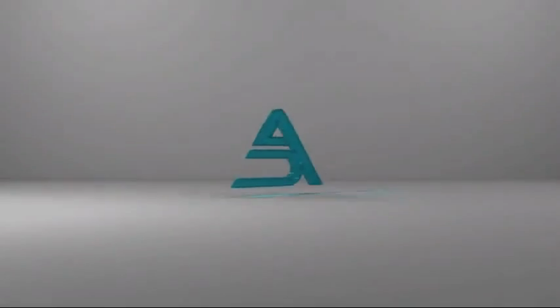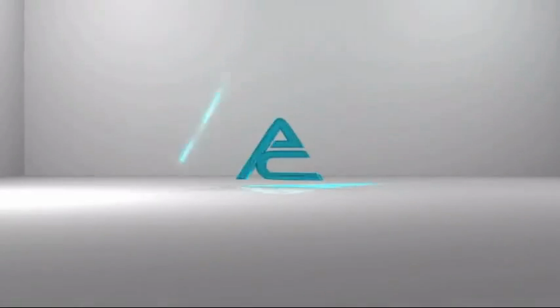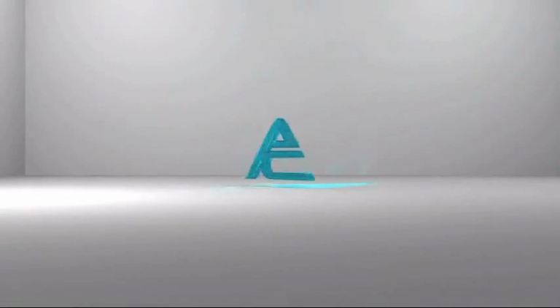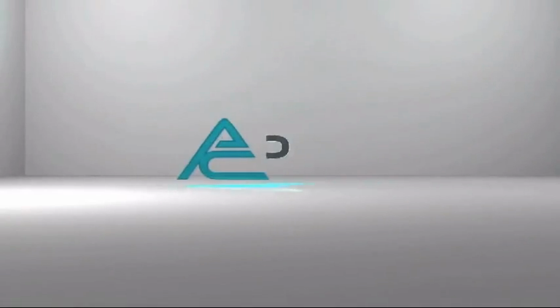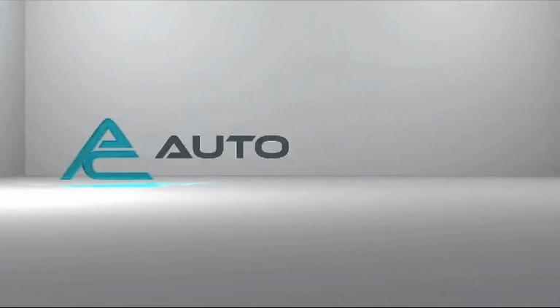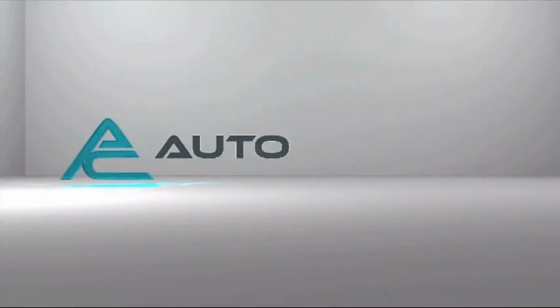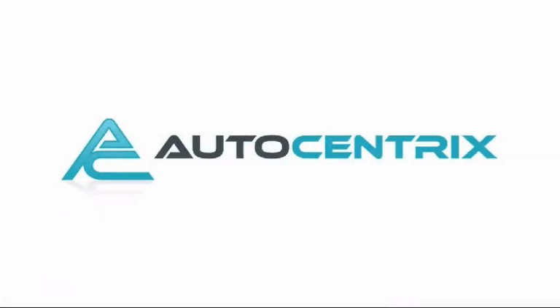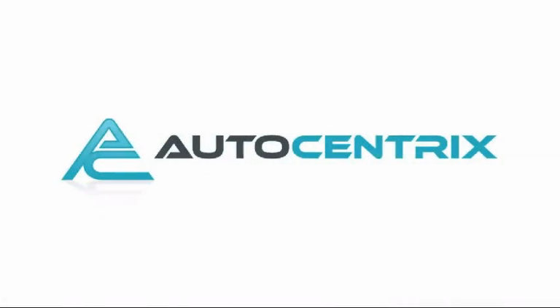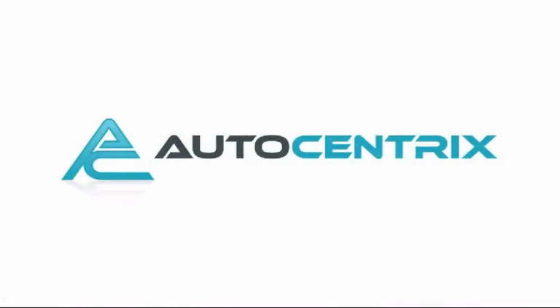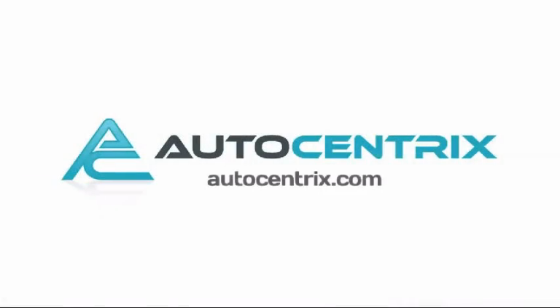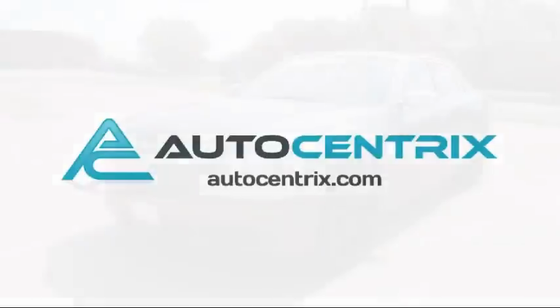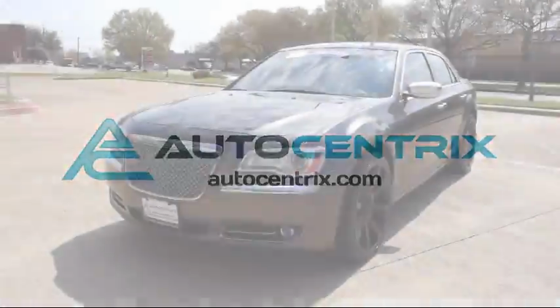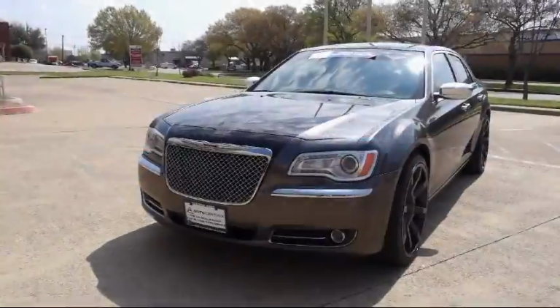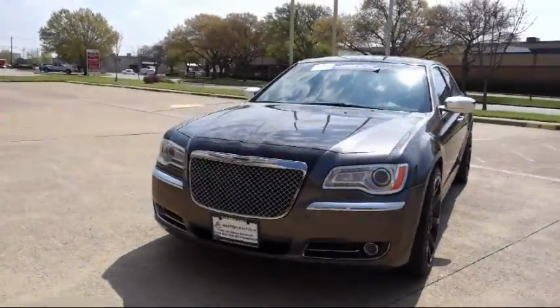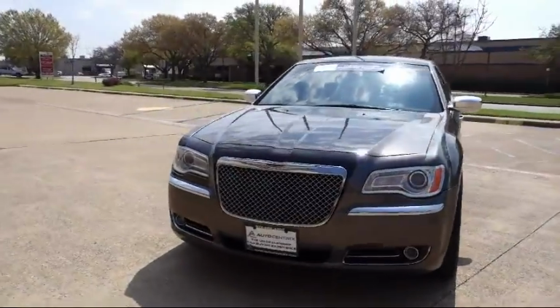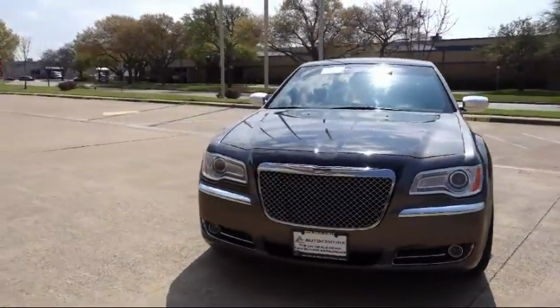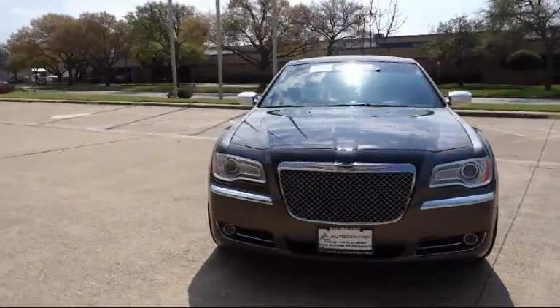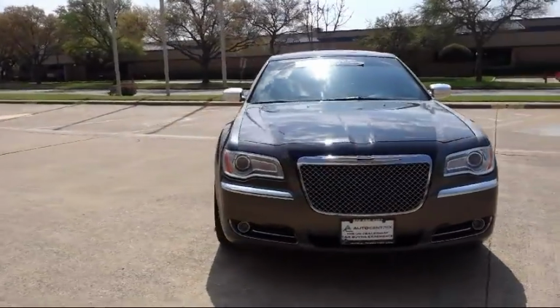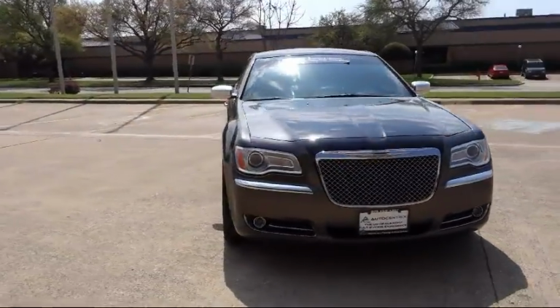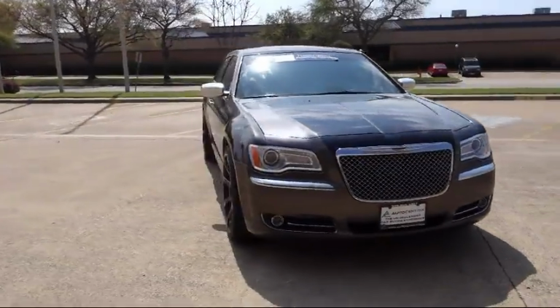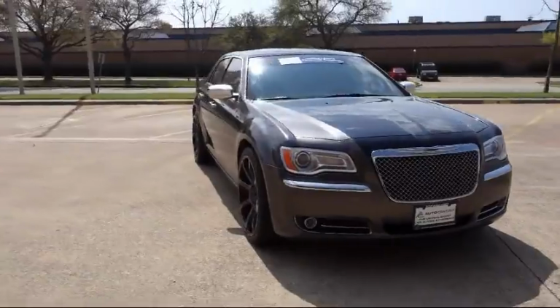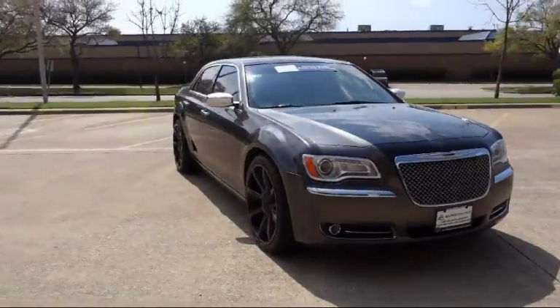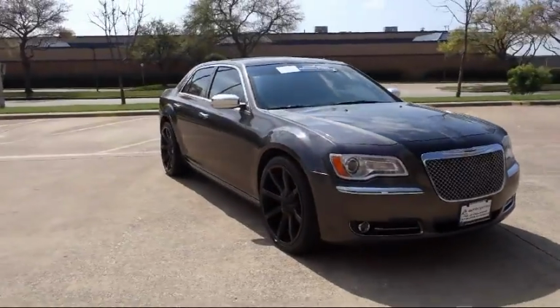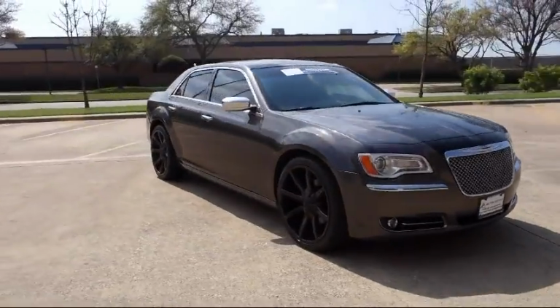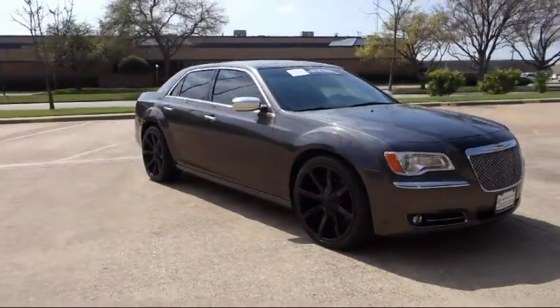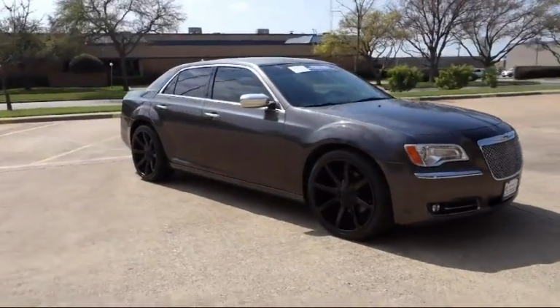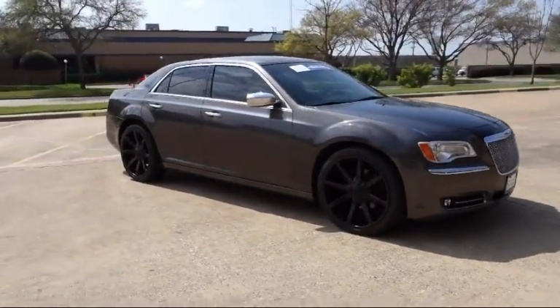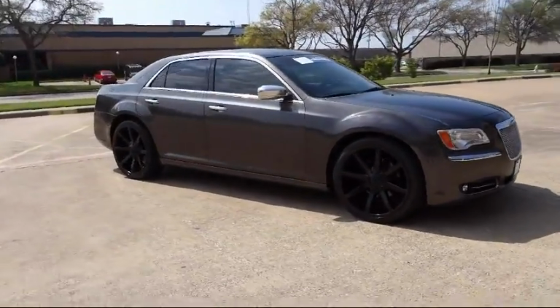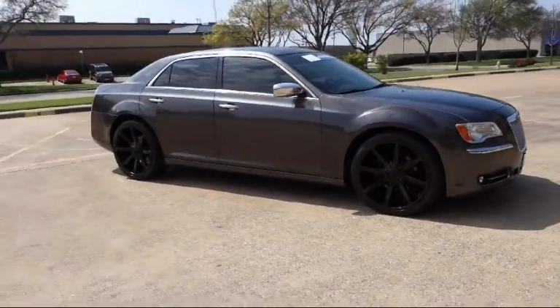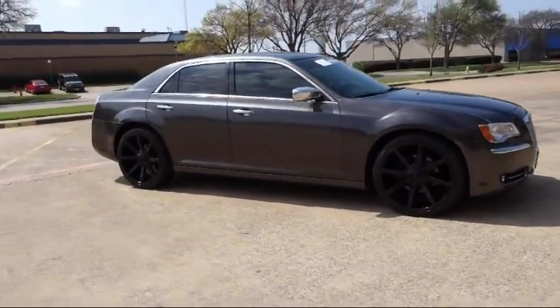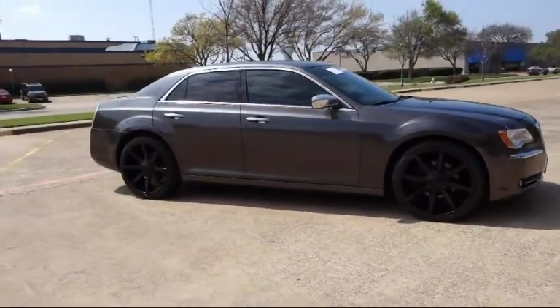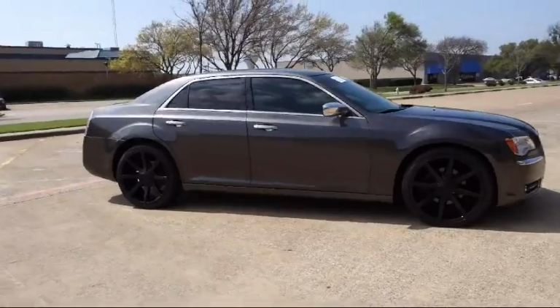Welcome to AutoCentrix, a premier dealer serving the greater Dallas area. Here's a look at one of our quality pre-owned vehicles that comes equipped with XM satellite radio, a backup camera, and a navigation system.